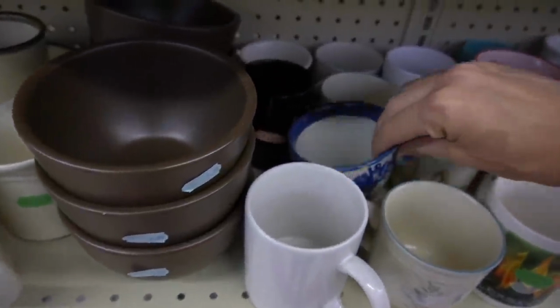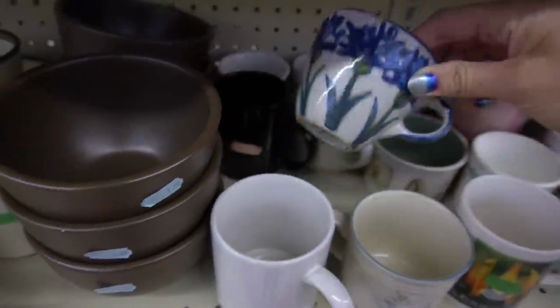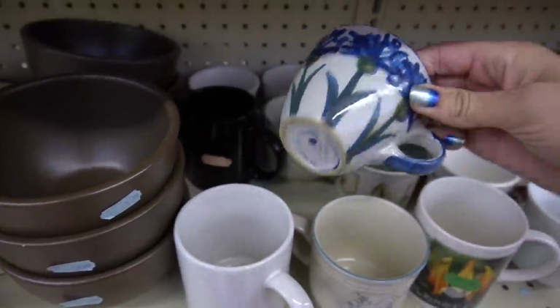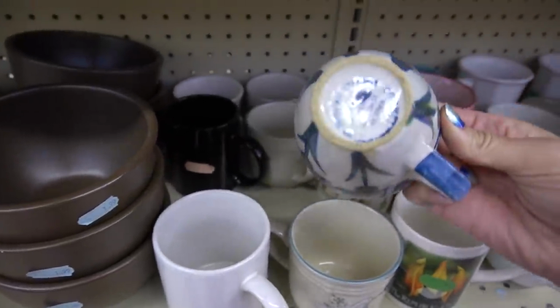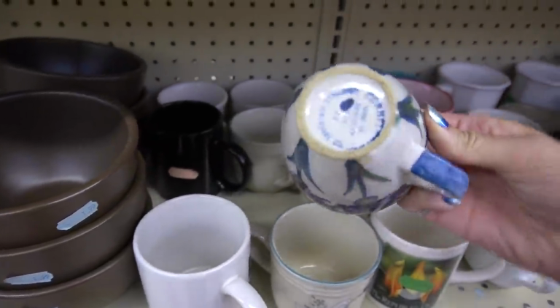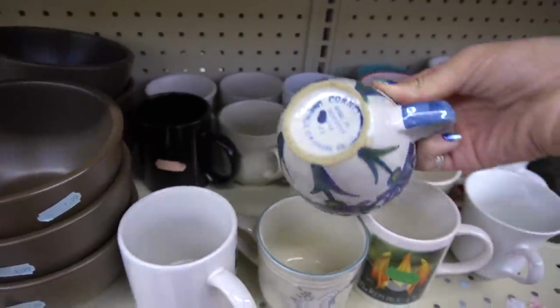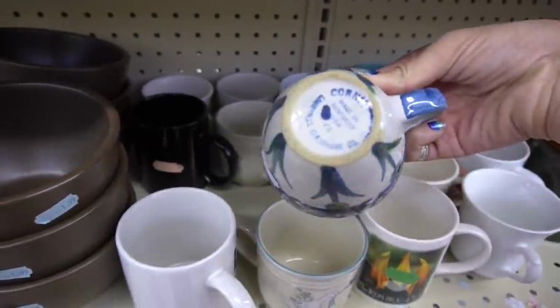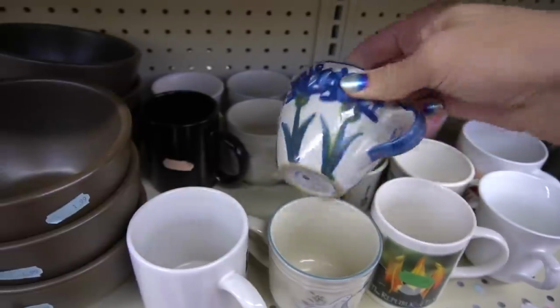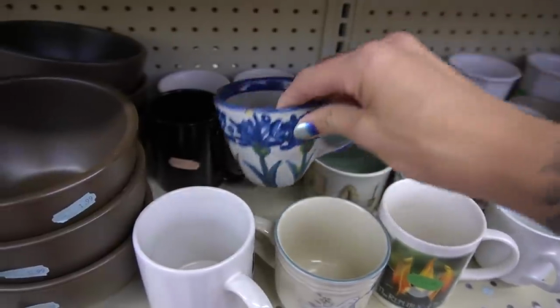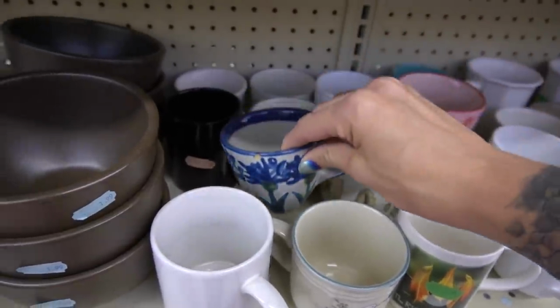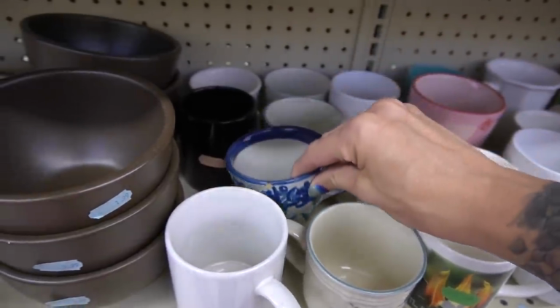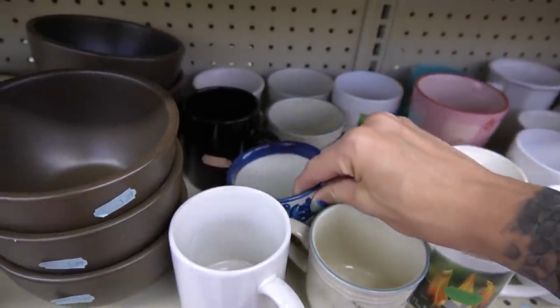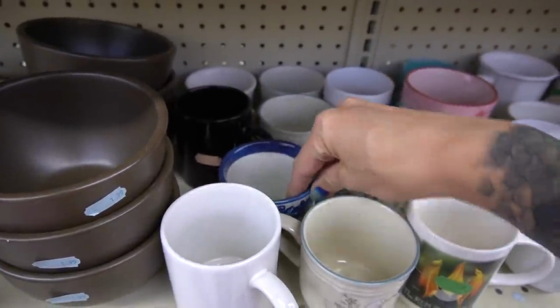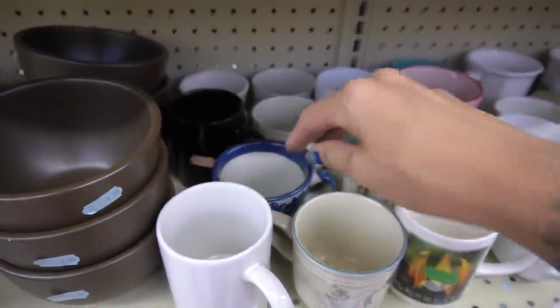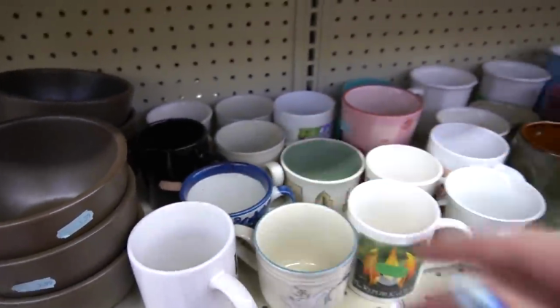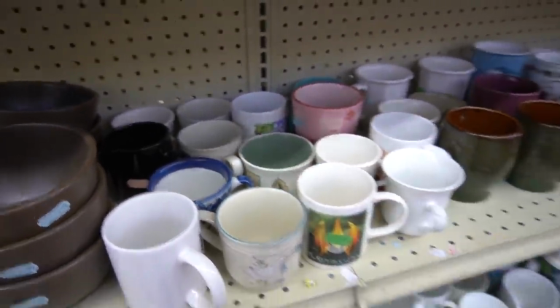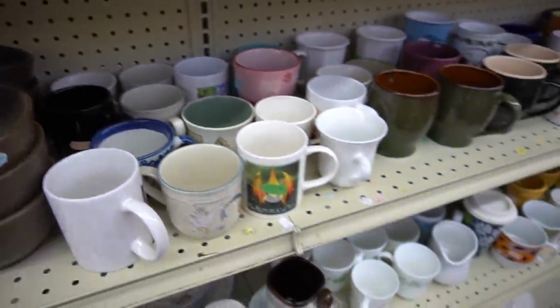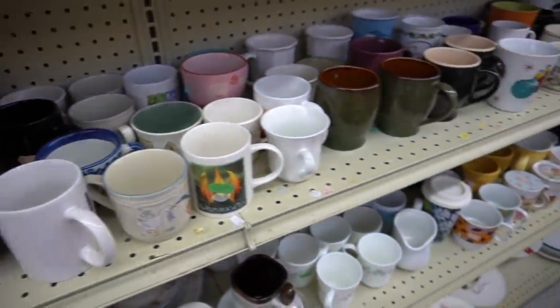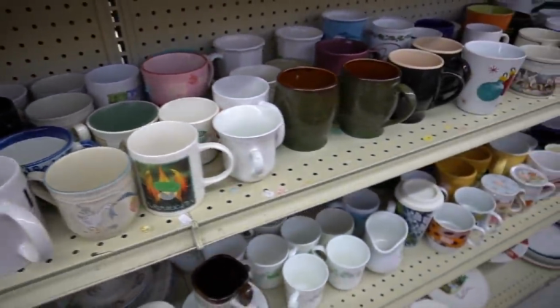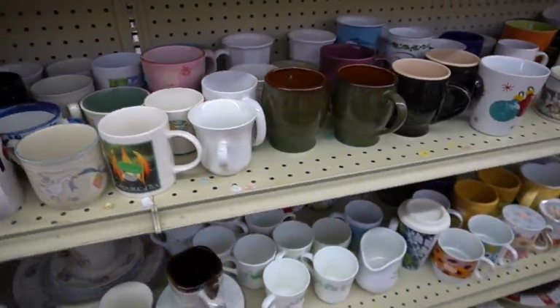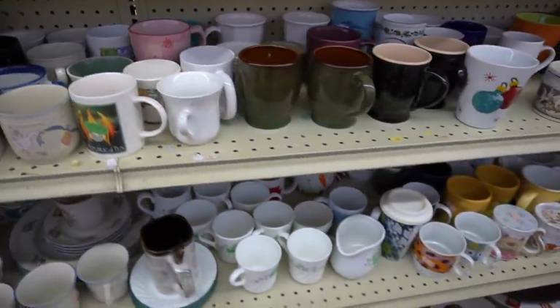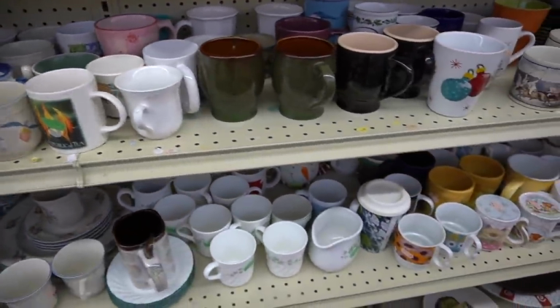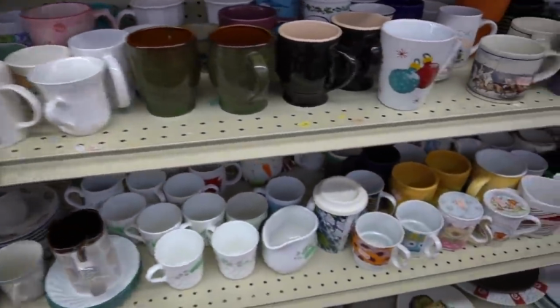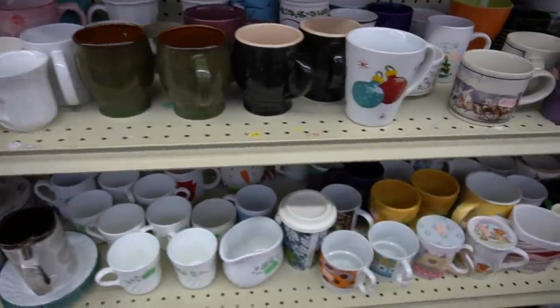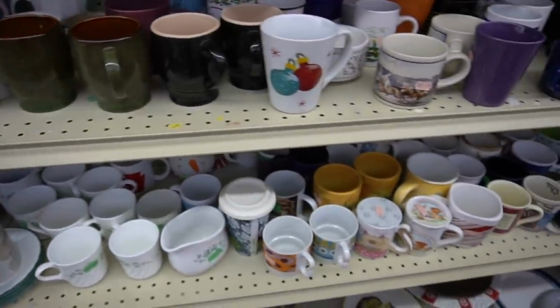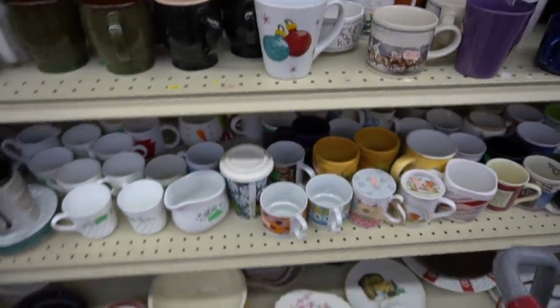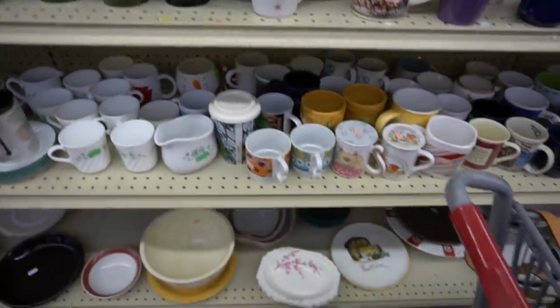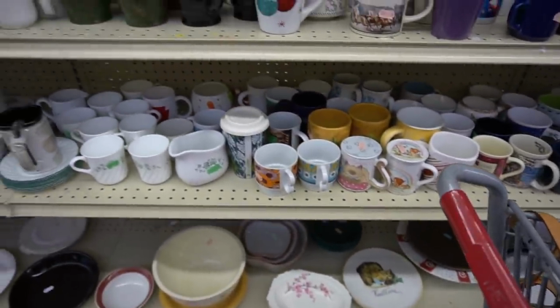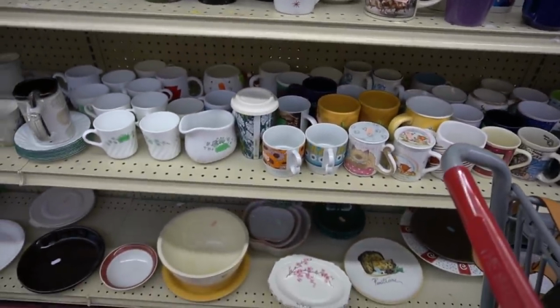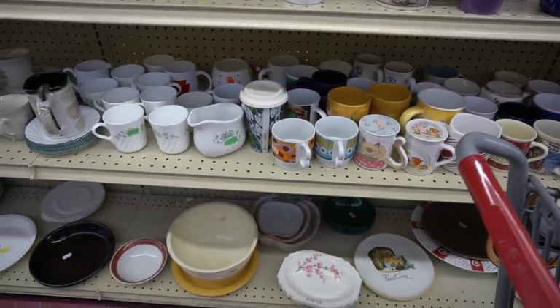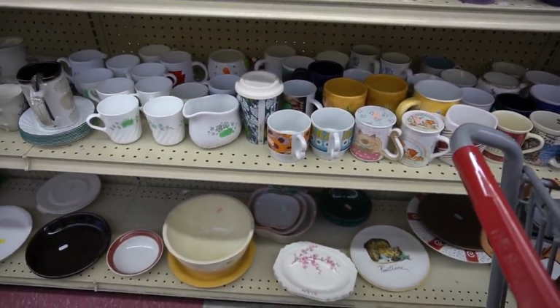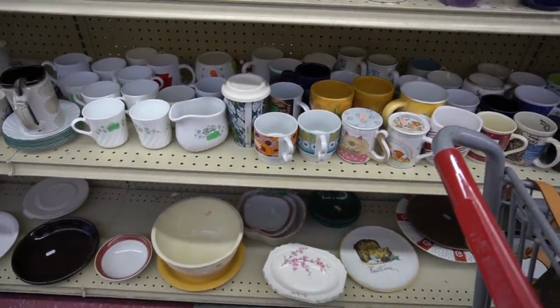I'm checking out mugs. The handle and the rim reminded me of M.A. Hadley, so I picked that one out of the sea of mugs, but obviously it wasn't anything special.